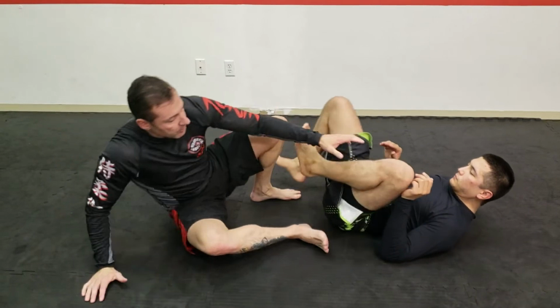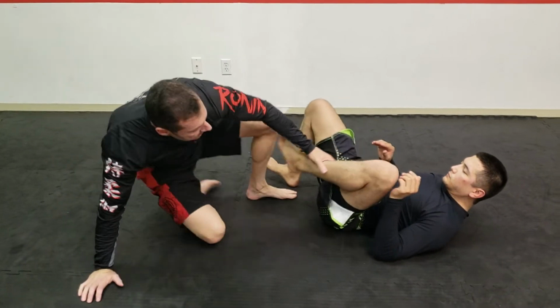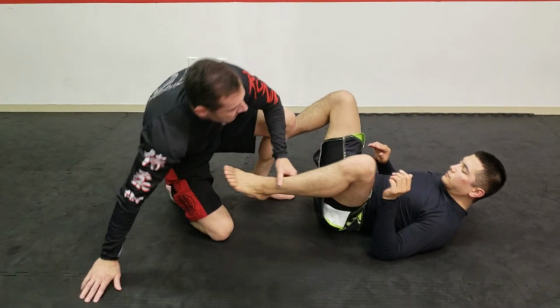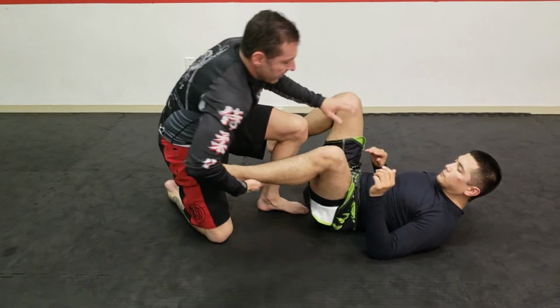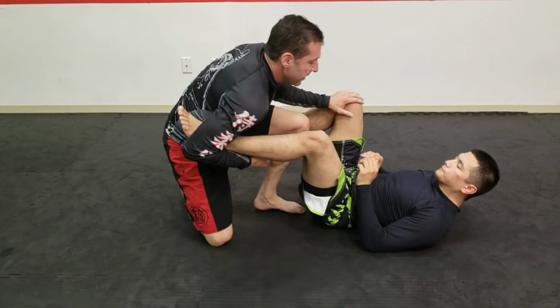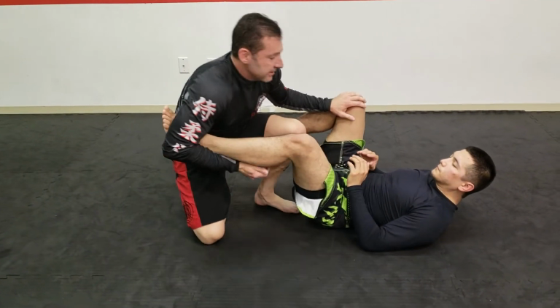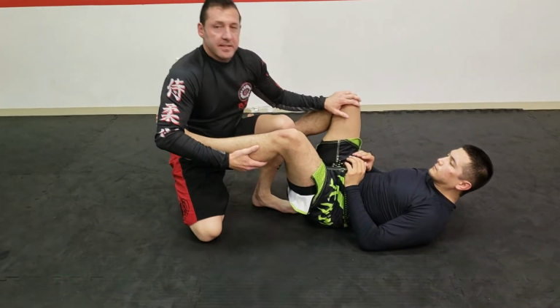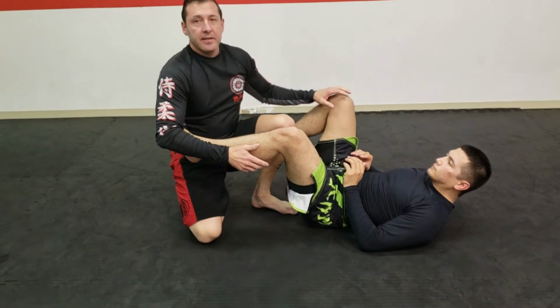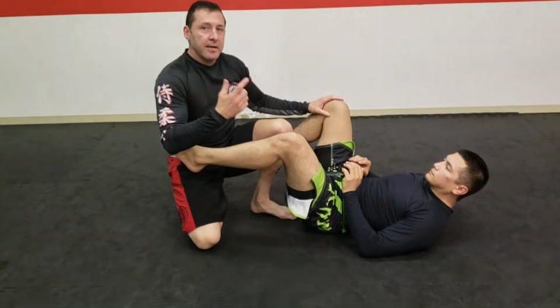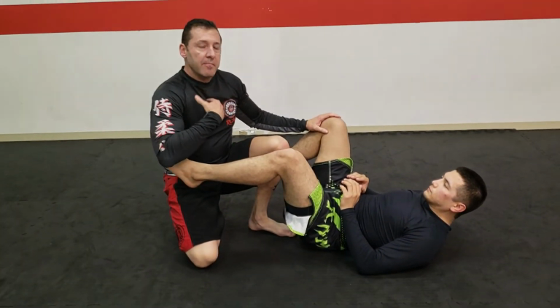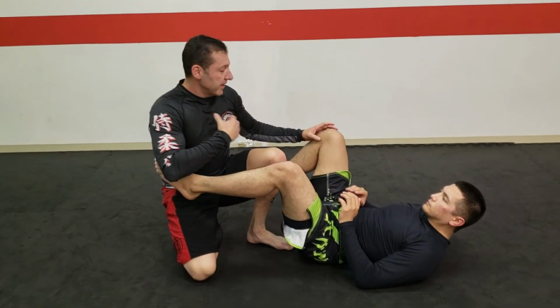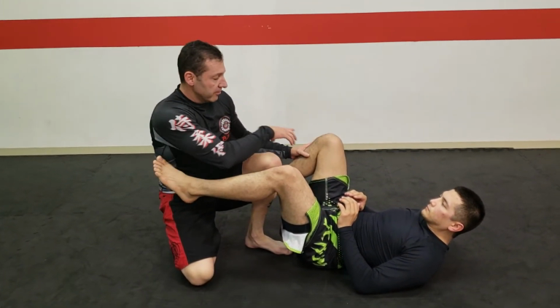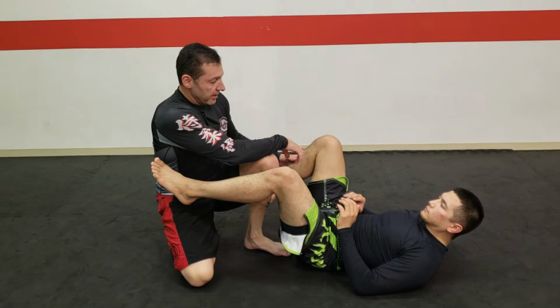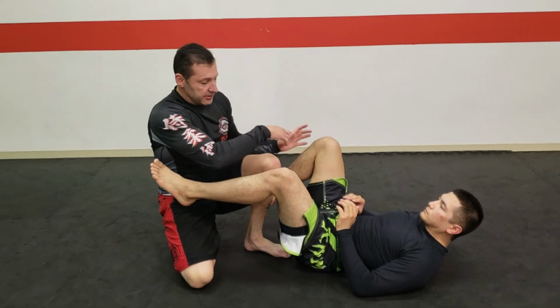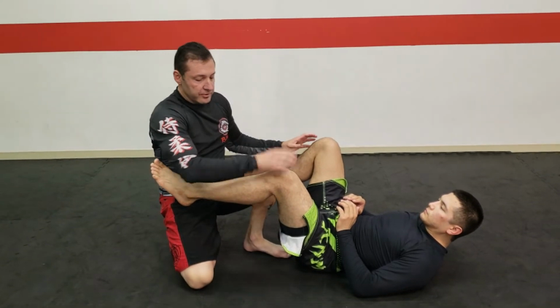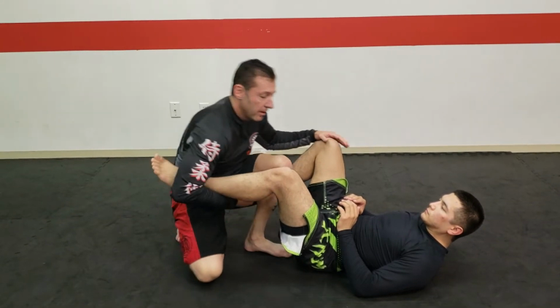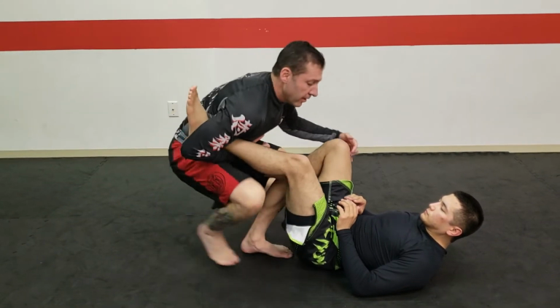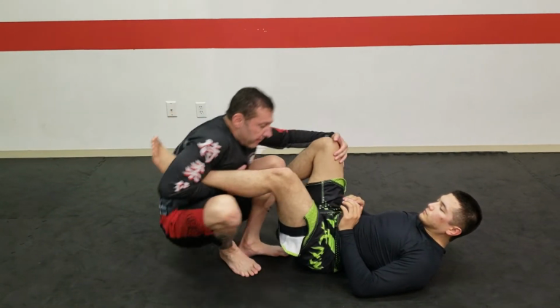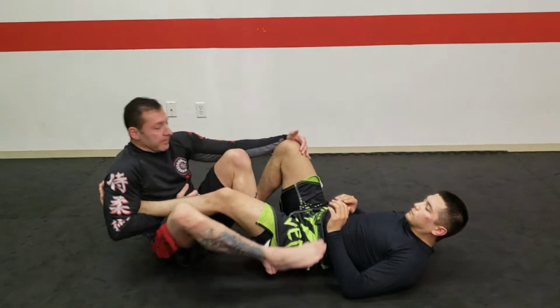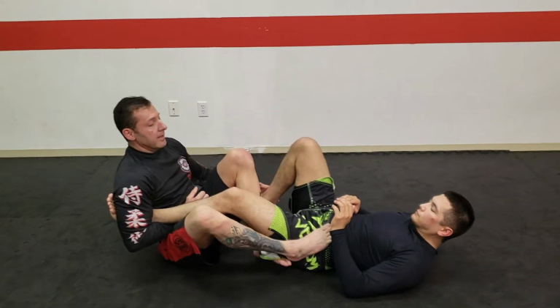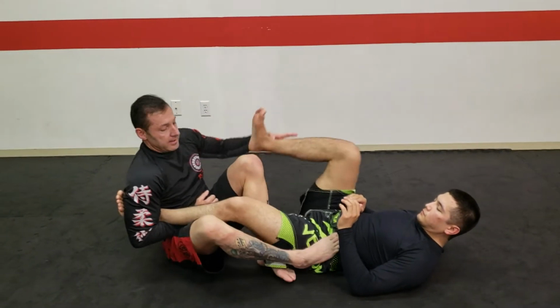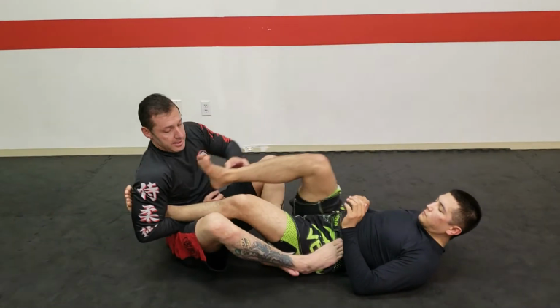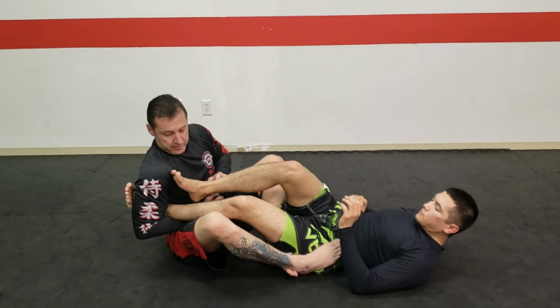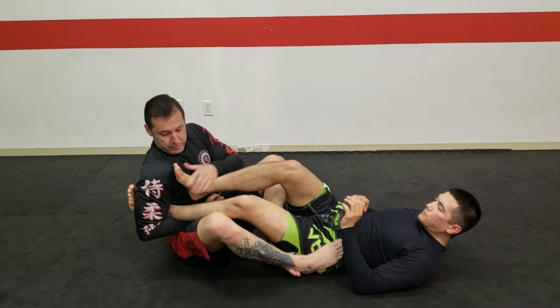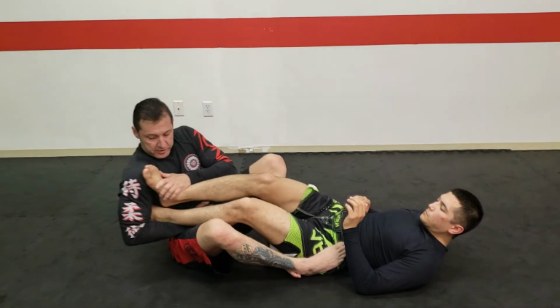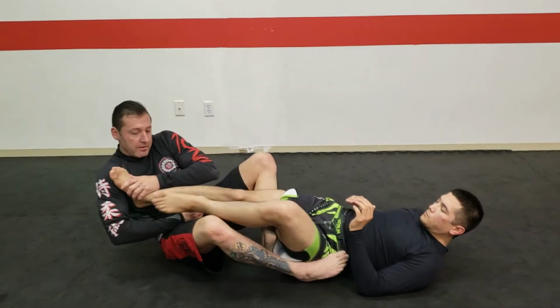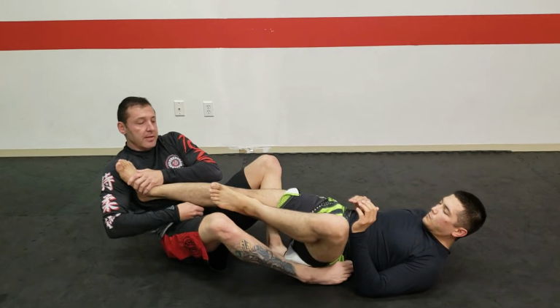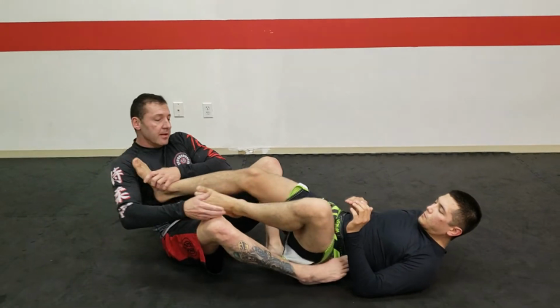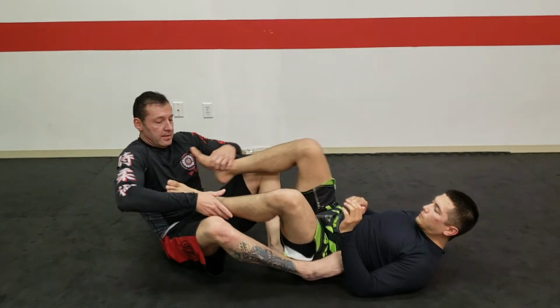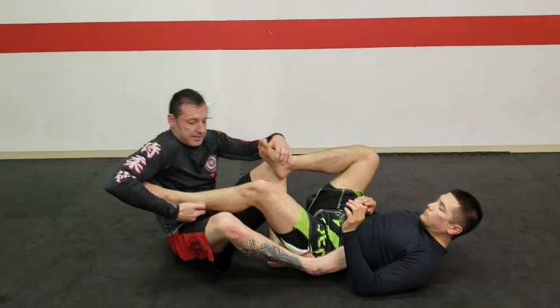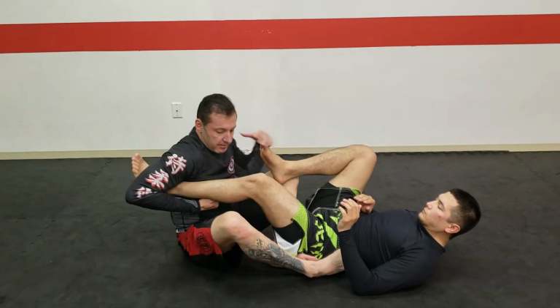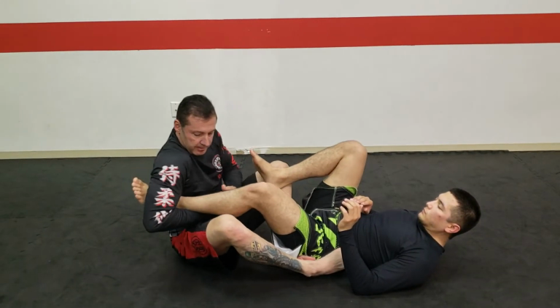One more time. This is my recounter if he's trying to — if I sit back and he is trying to push out, this is my recounter.